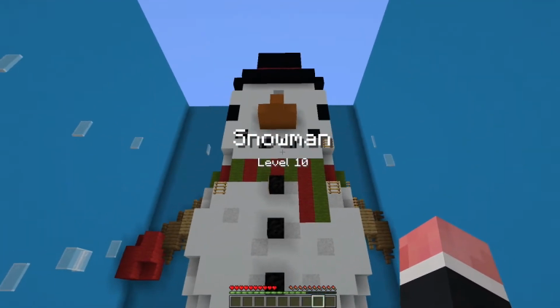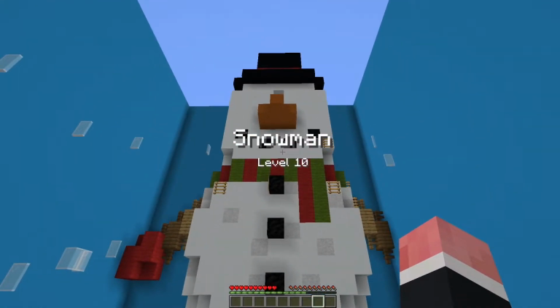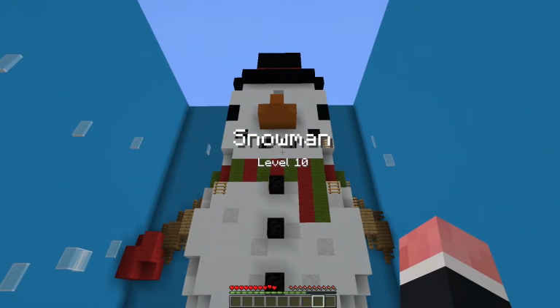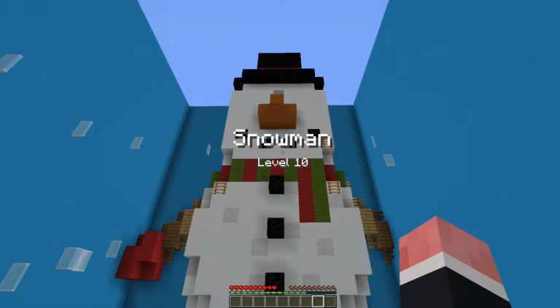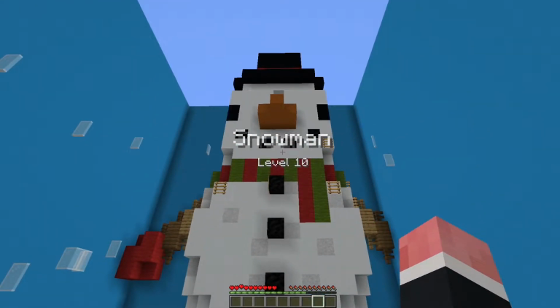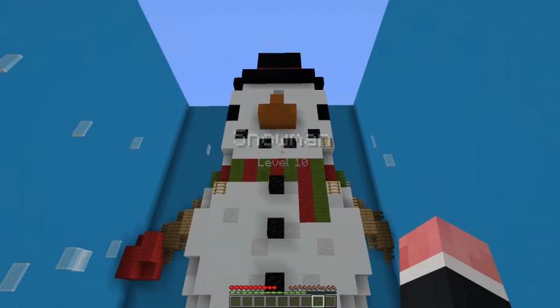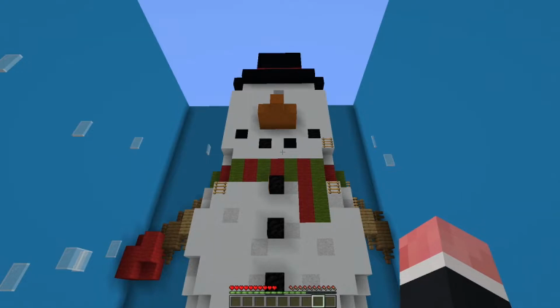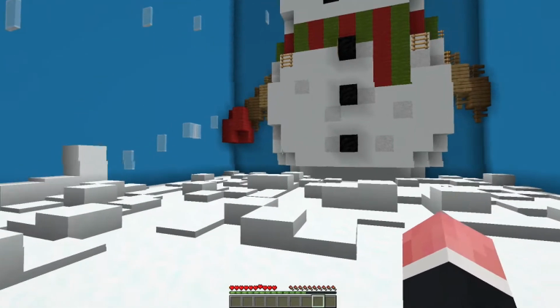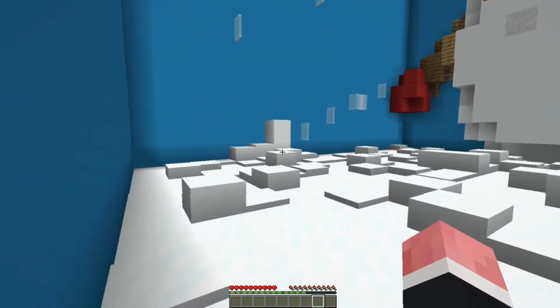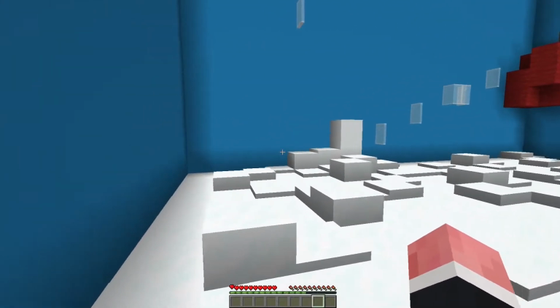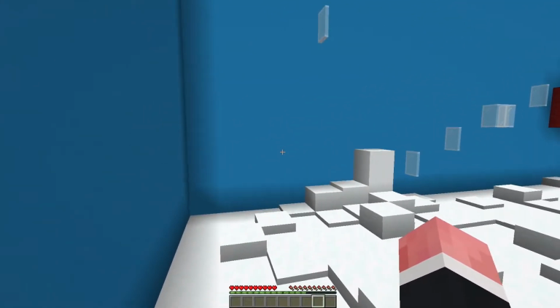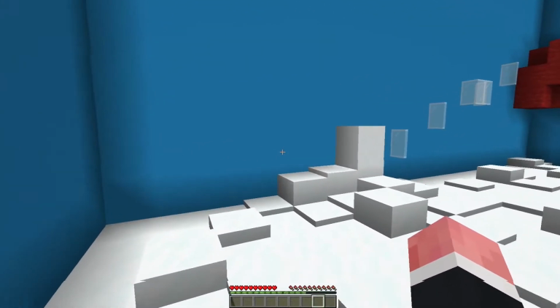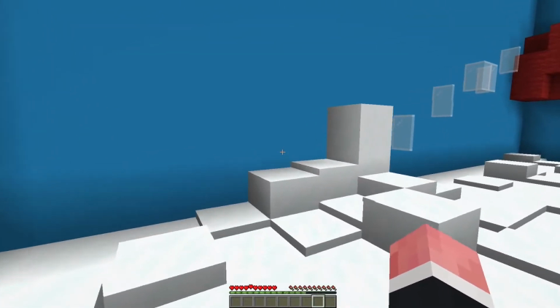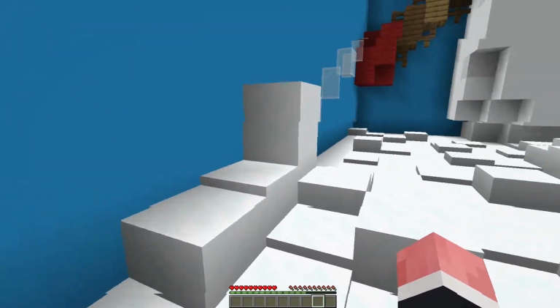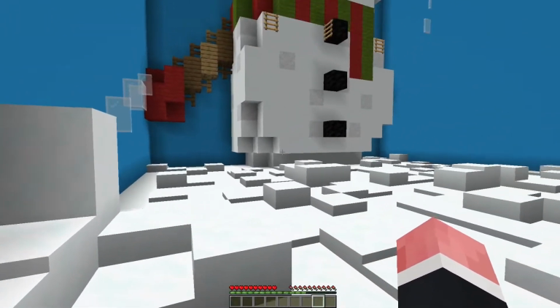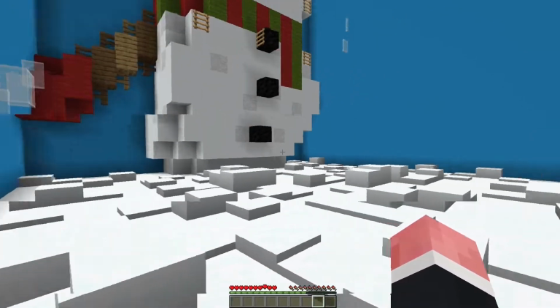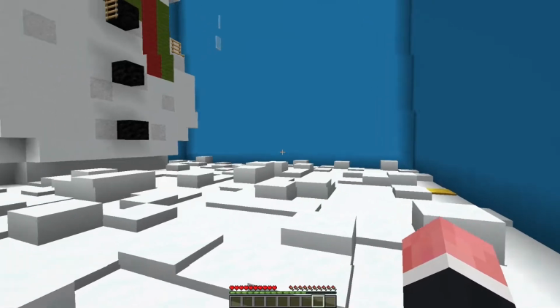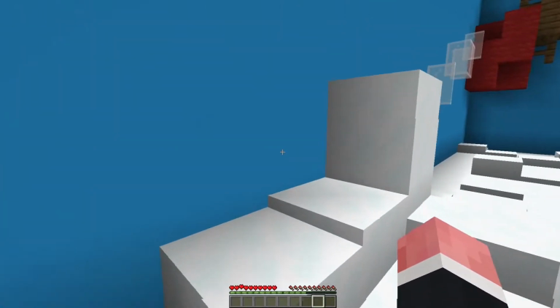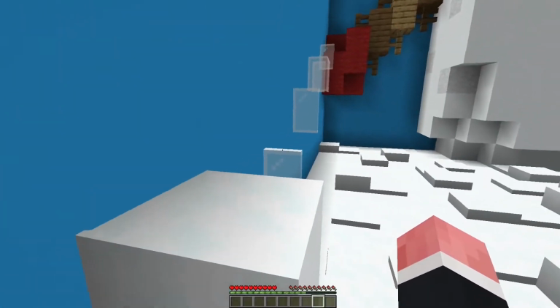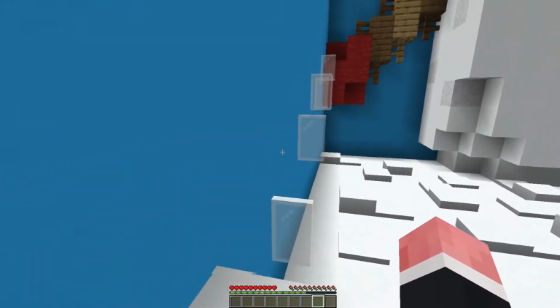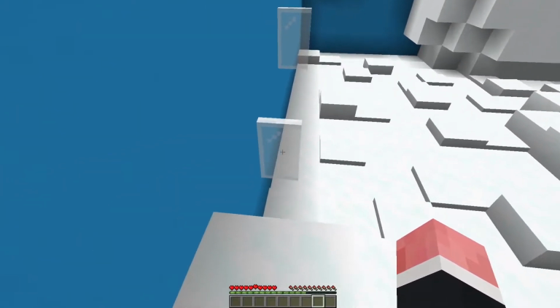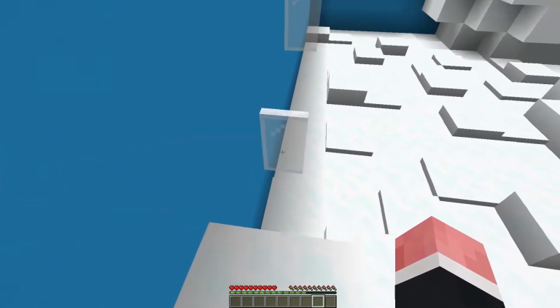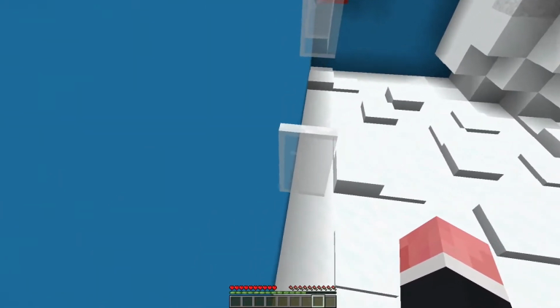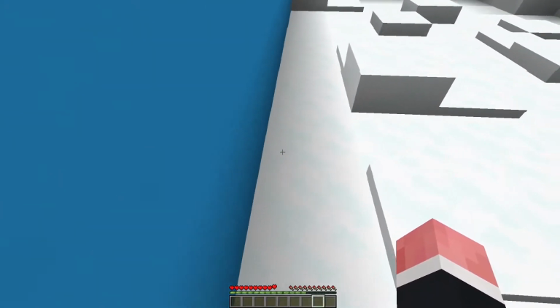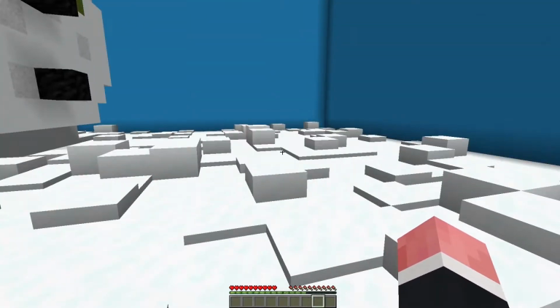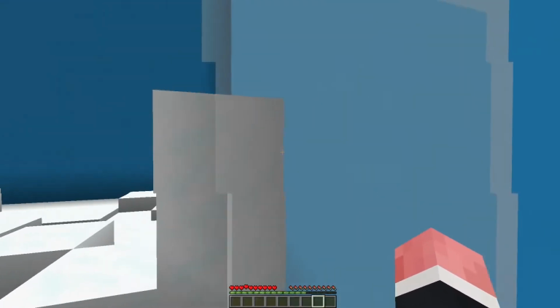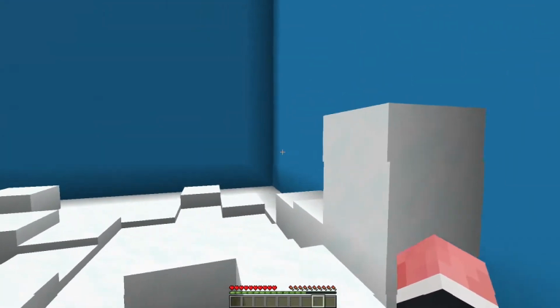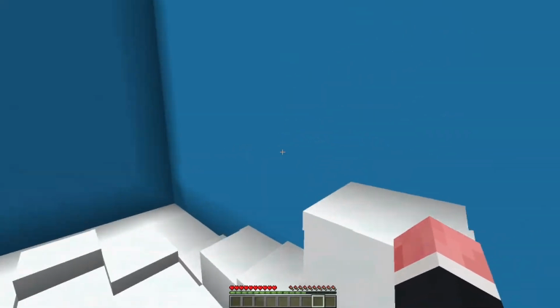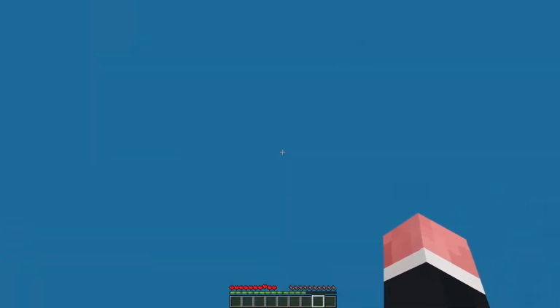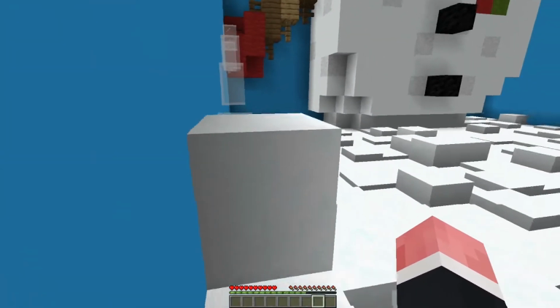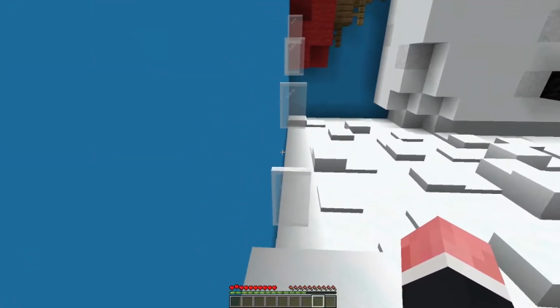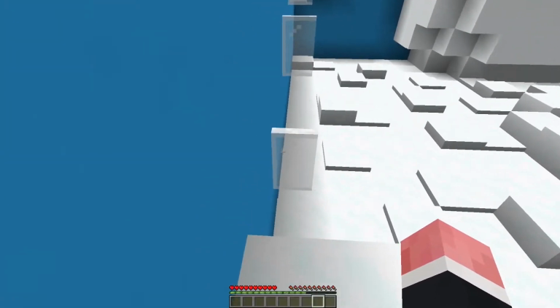And we're on to level 10: the Snowman. This one is another set of crazy parkour. Sure enough, we've got glass parkour, which I obviously cannot do too well.